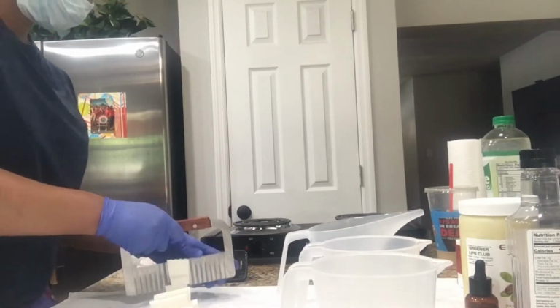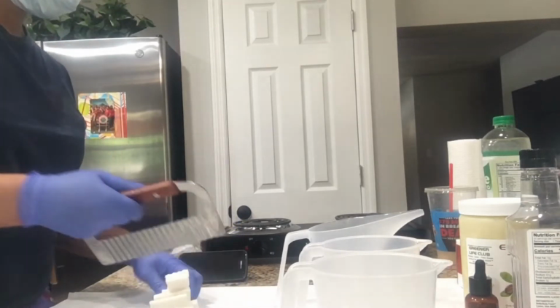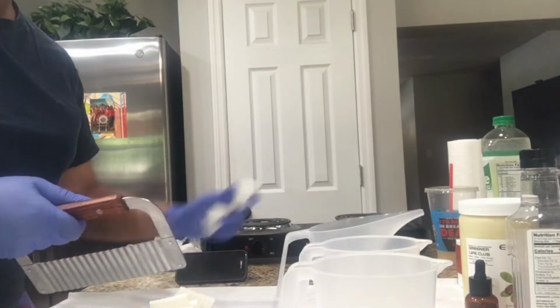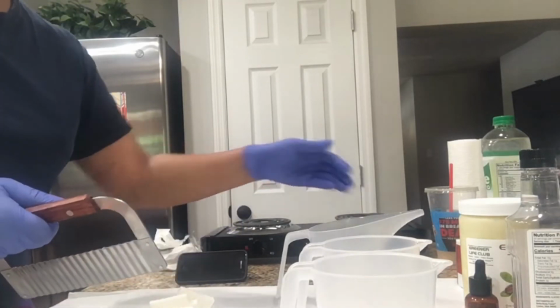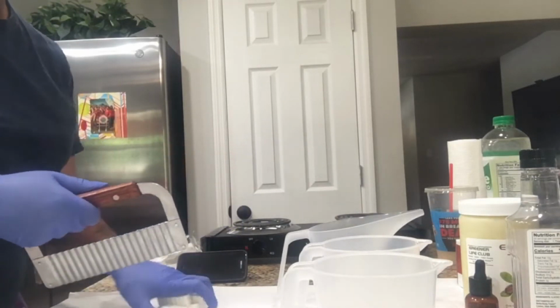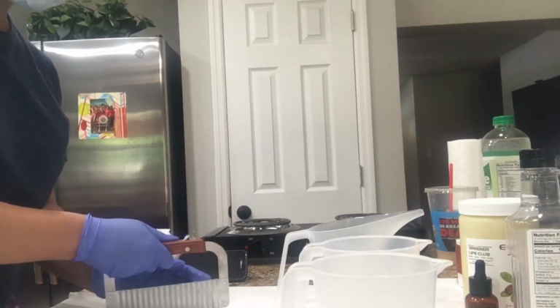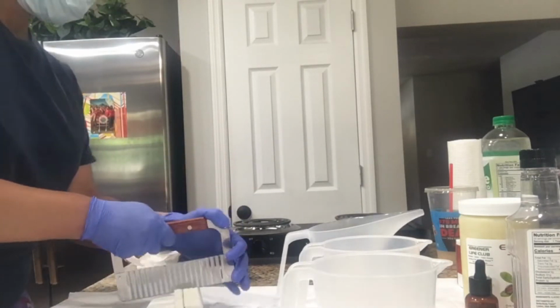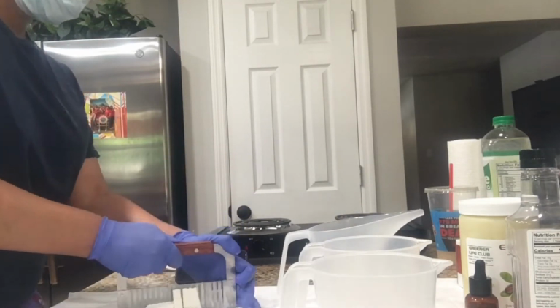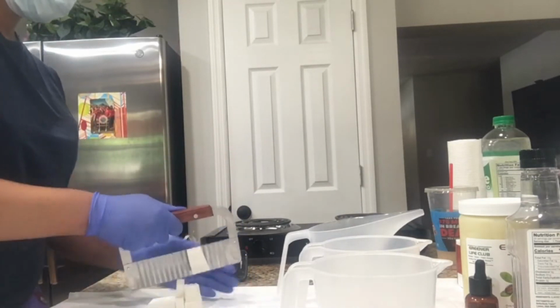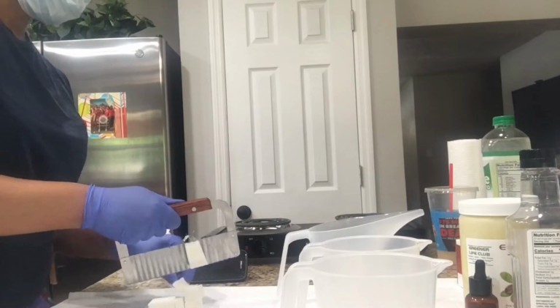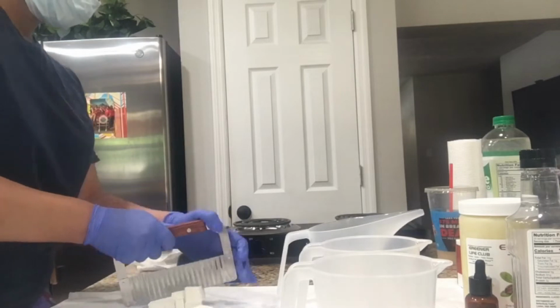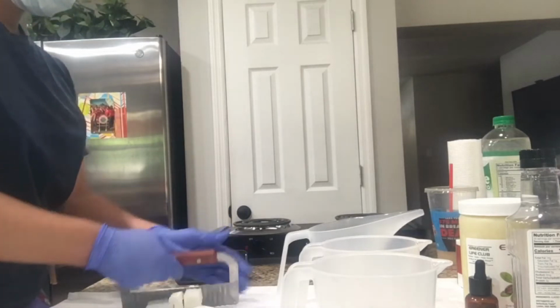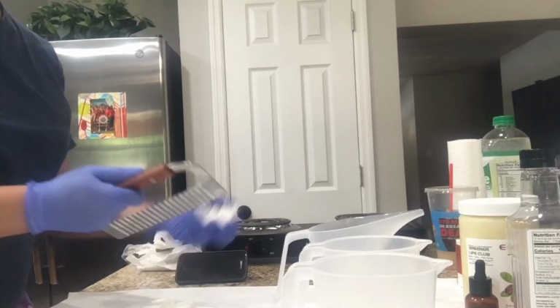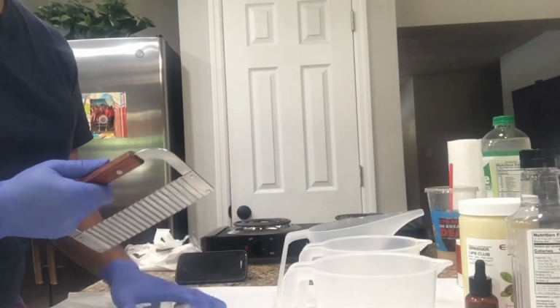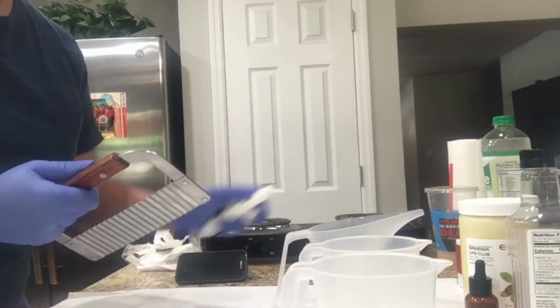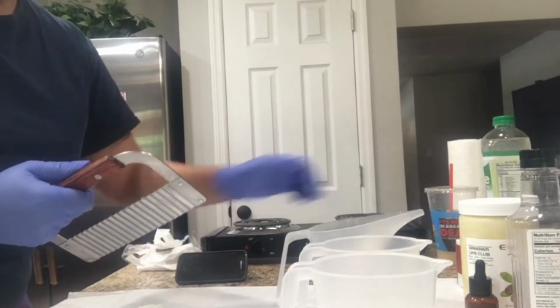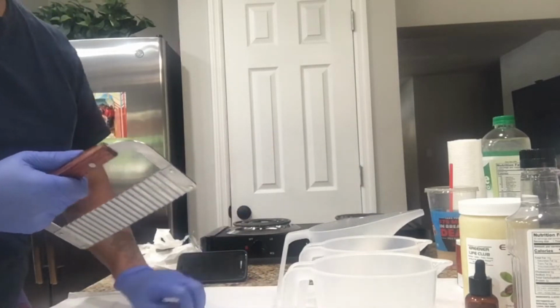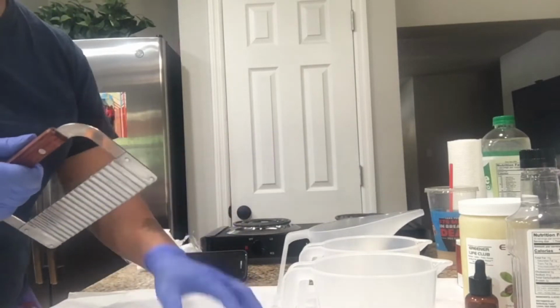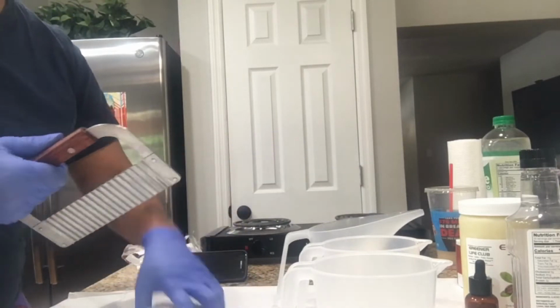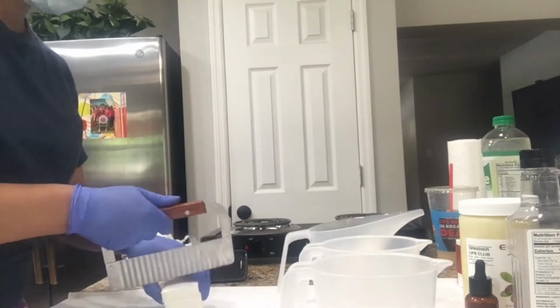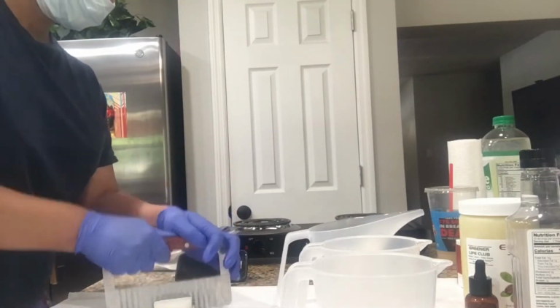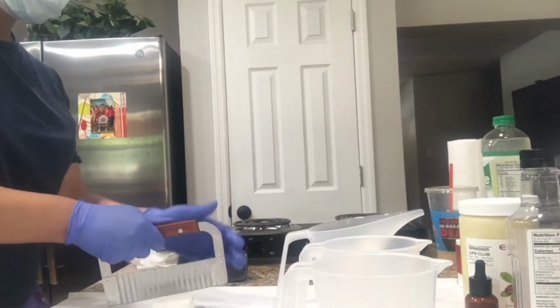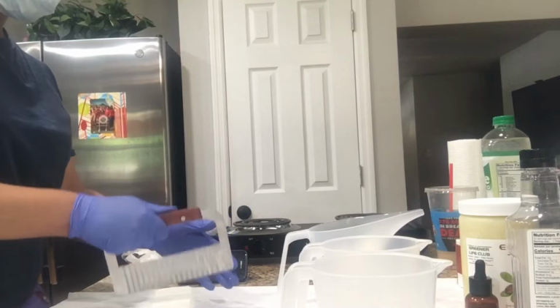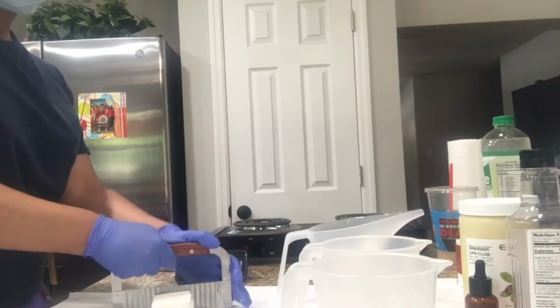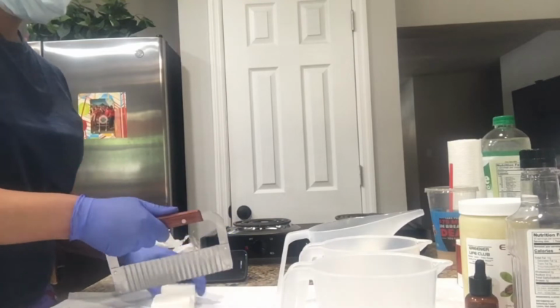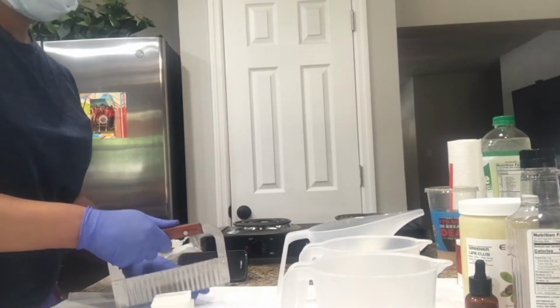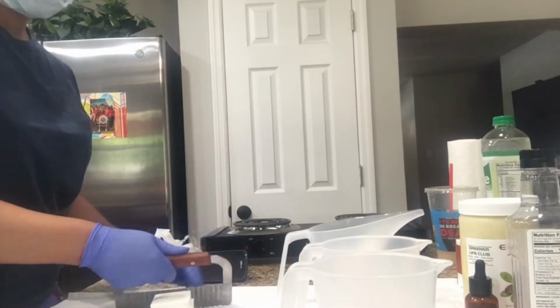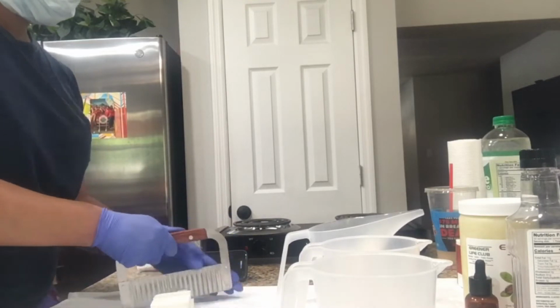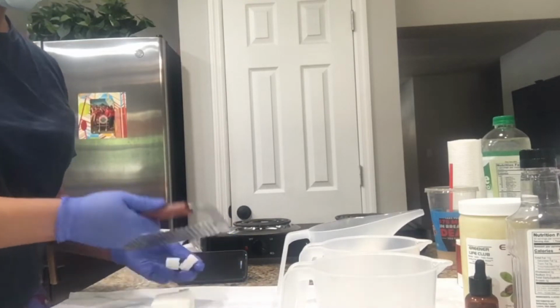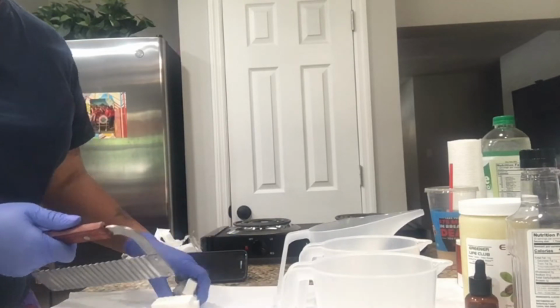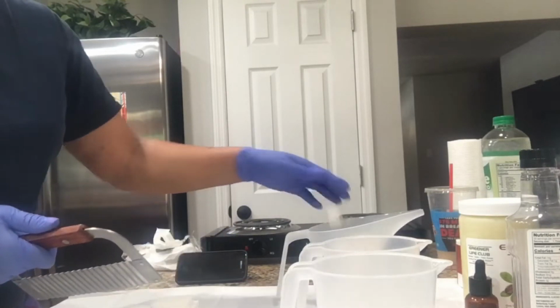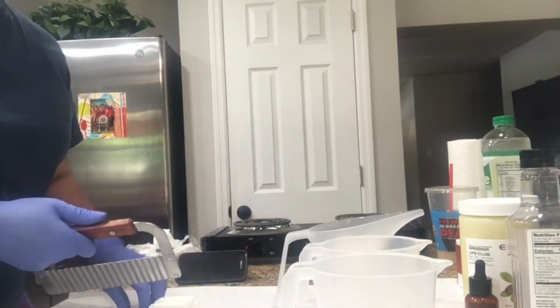You saw that in my unboxing video. I use that if I'm making more than one loaf of soap, but today I only made one loaf so I did use the microwave method this time.